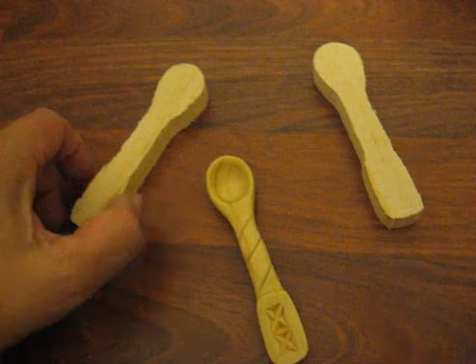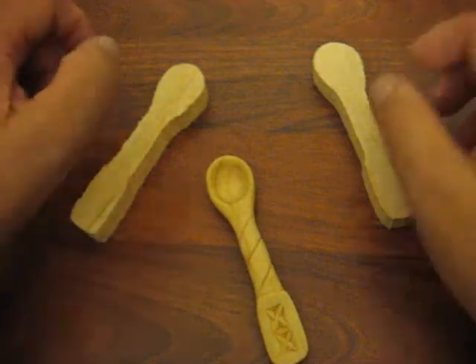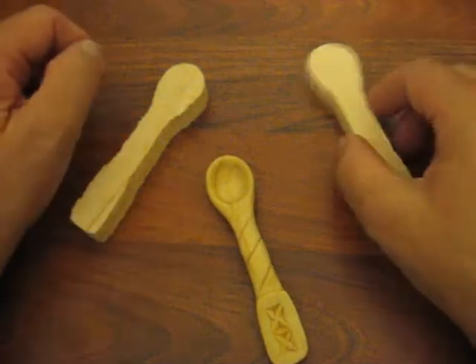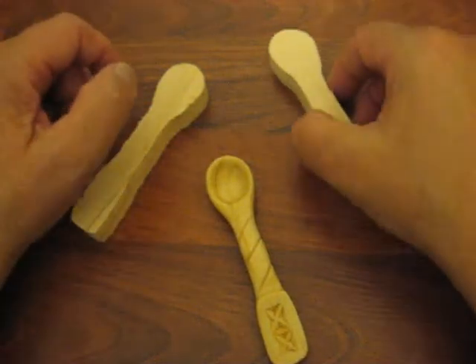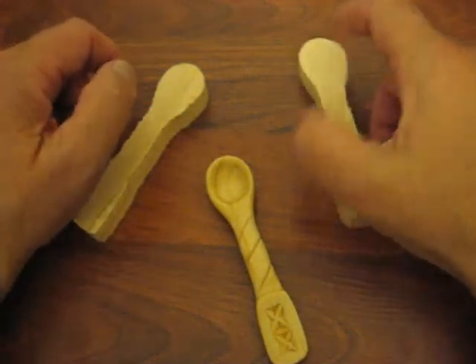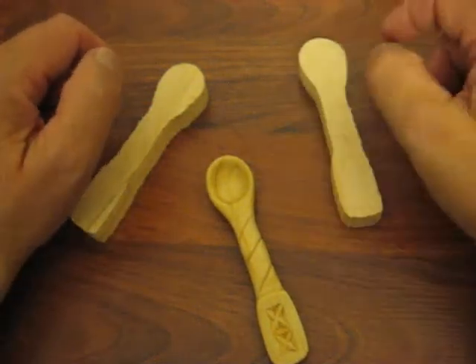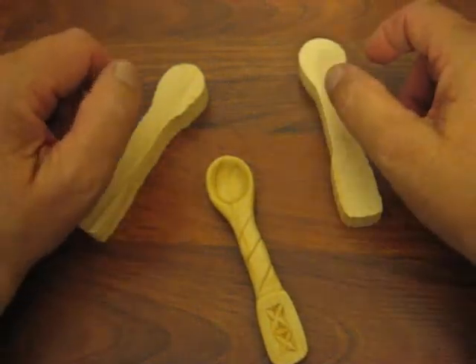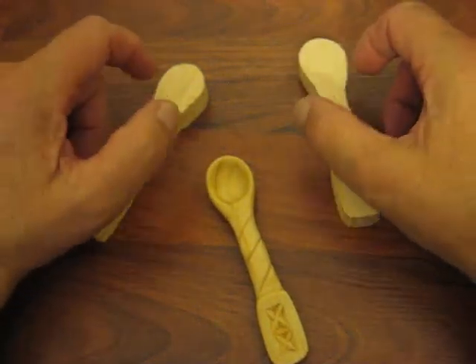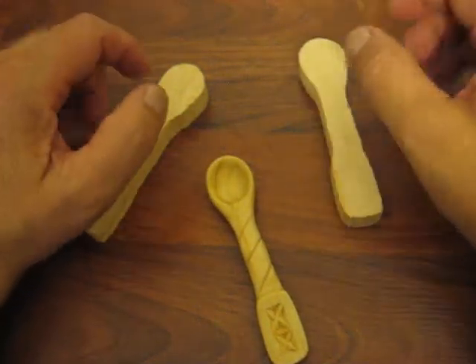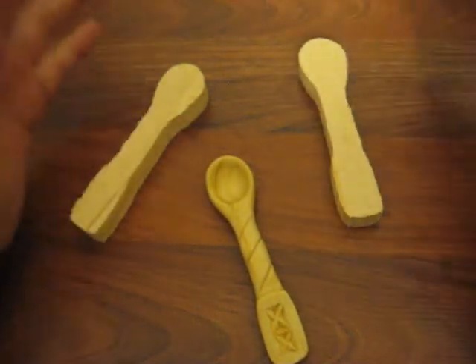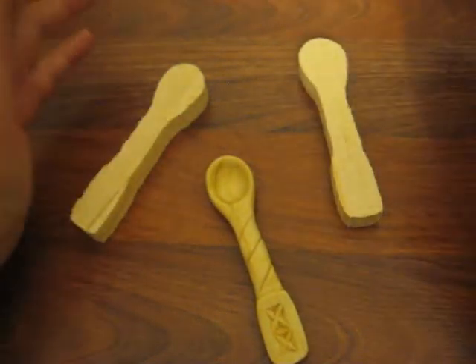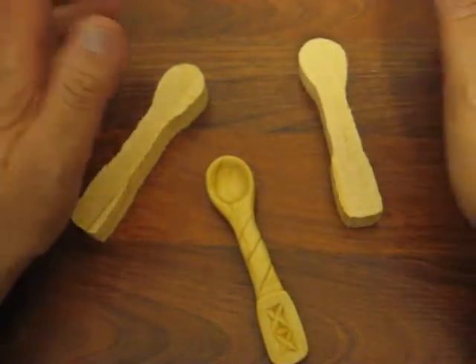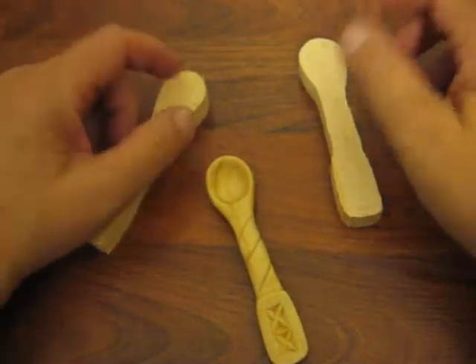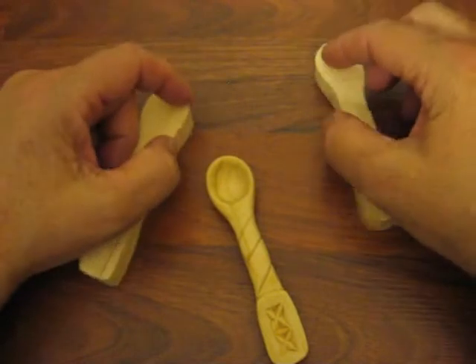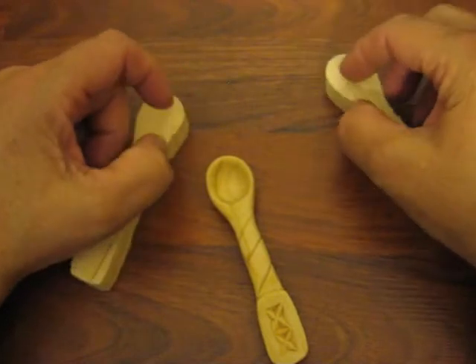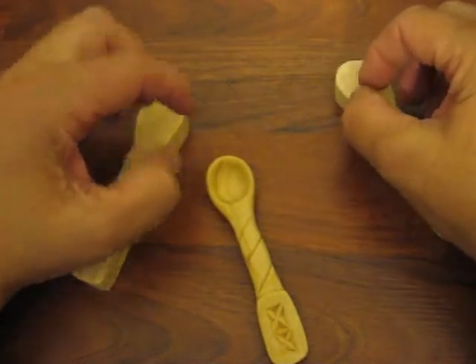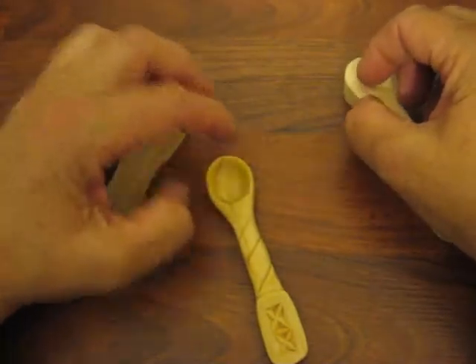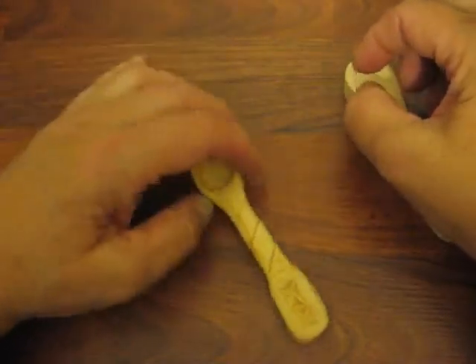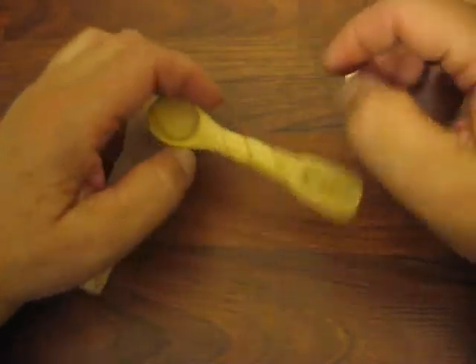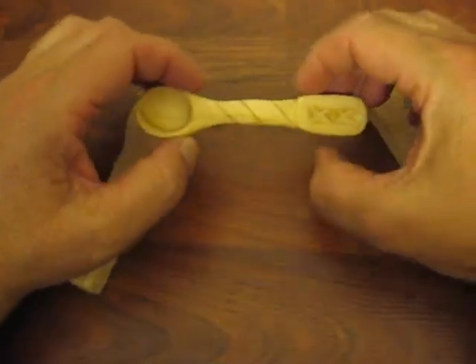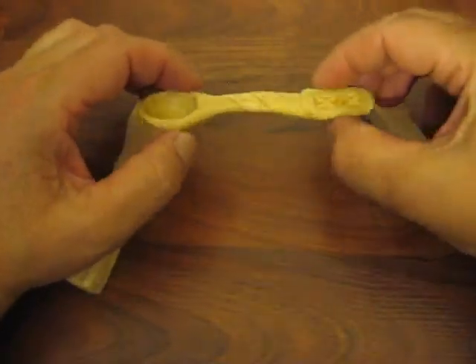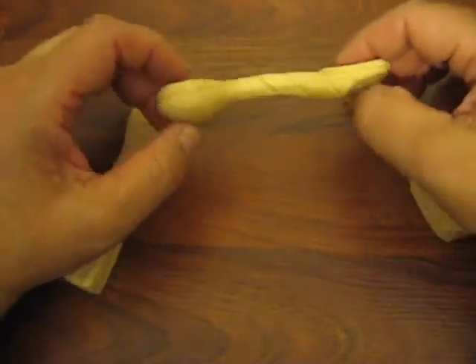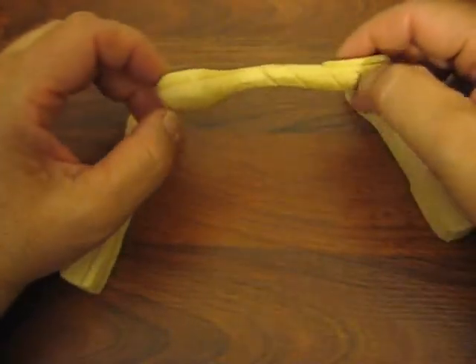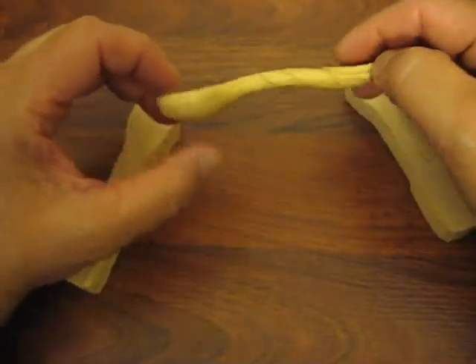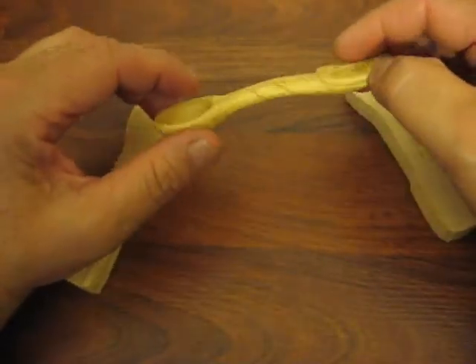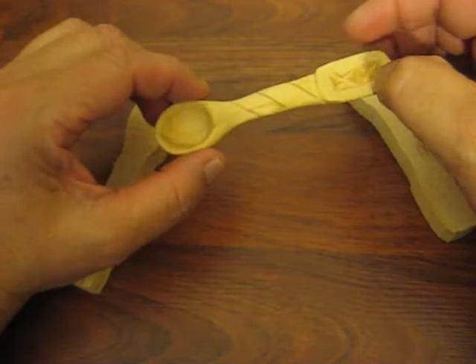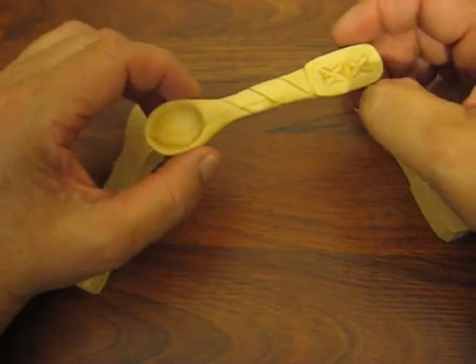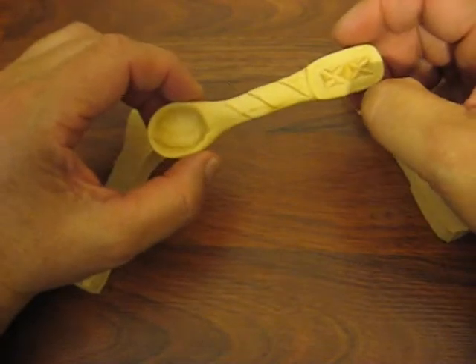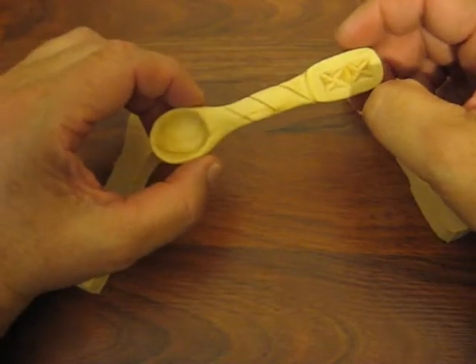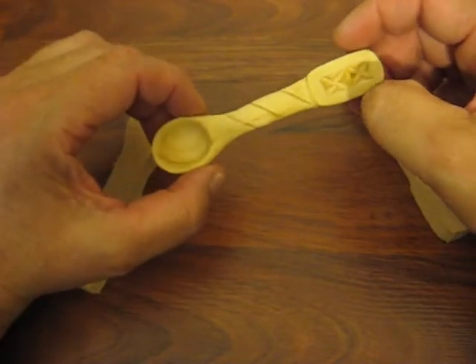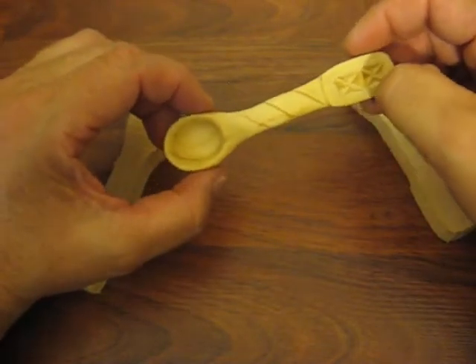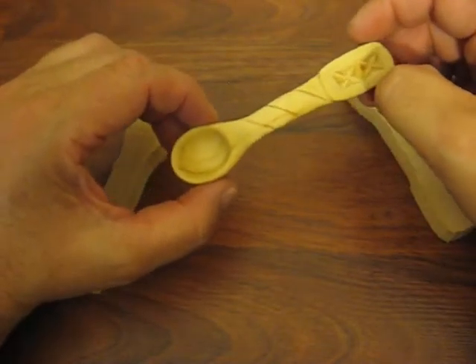Hi folks, welcome back to the Carver's Woodshop. This is going to be a short video on the wooden spoon that I just created. I haven't done wooden spoons before — I've been carving 30 years and I haven't done anything like this.